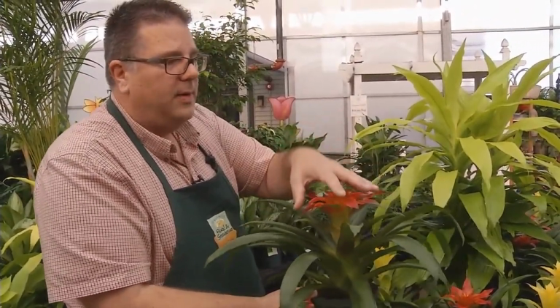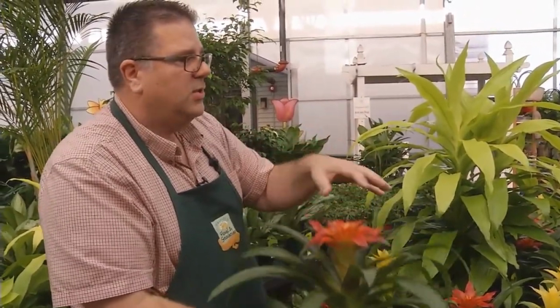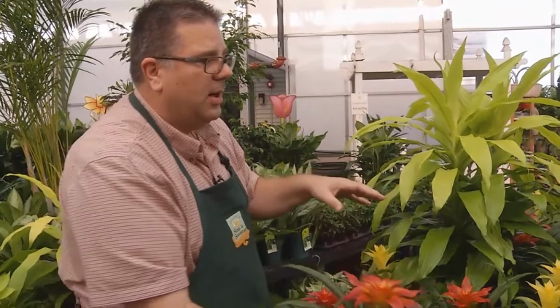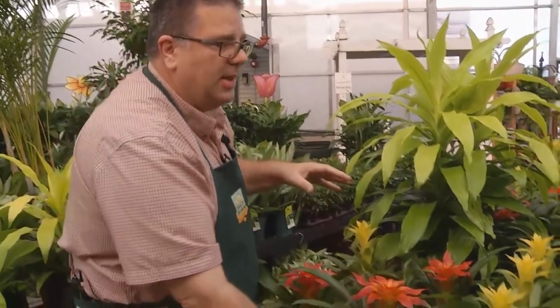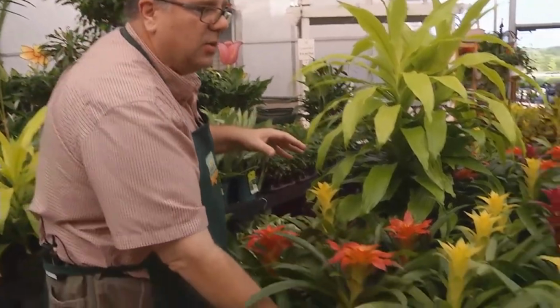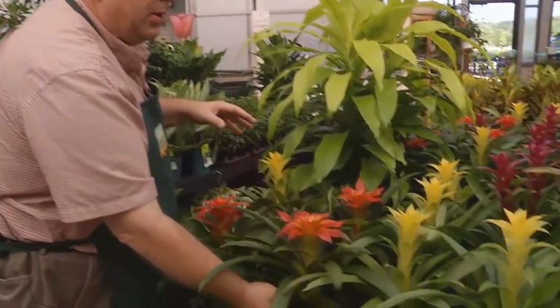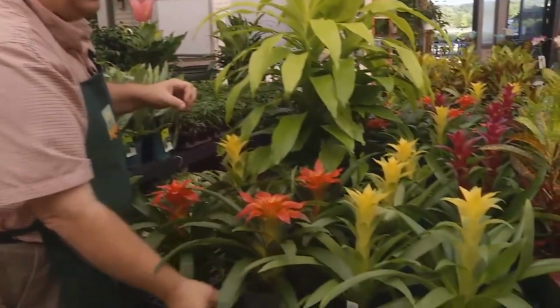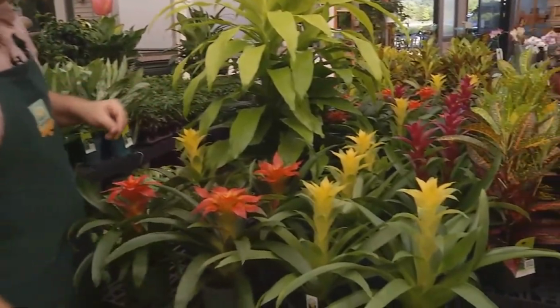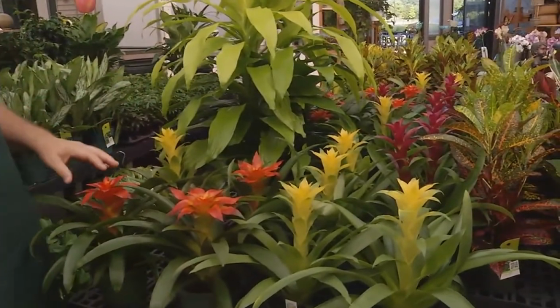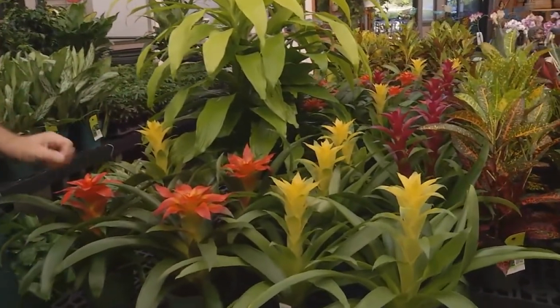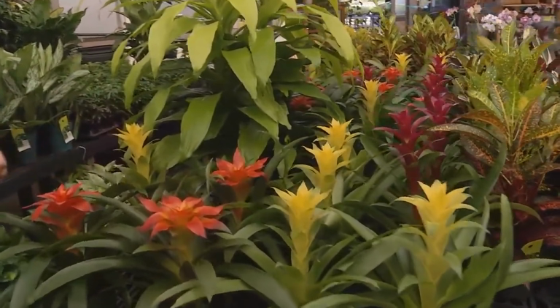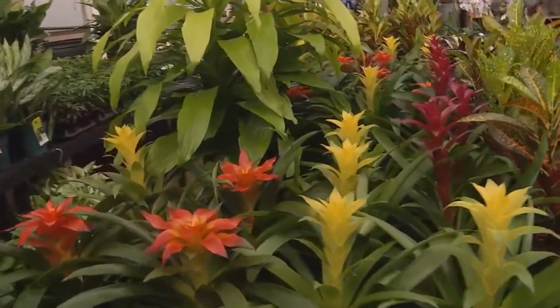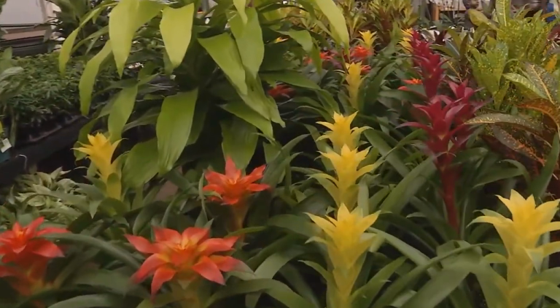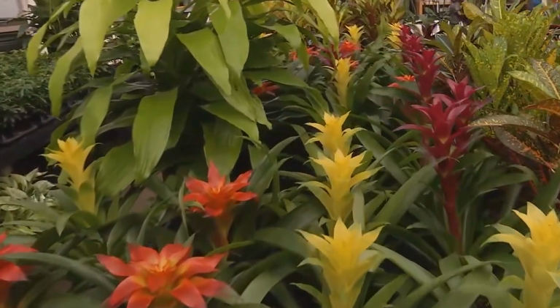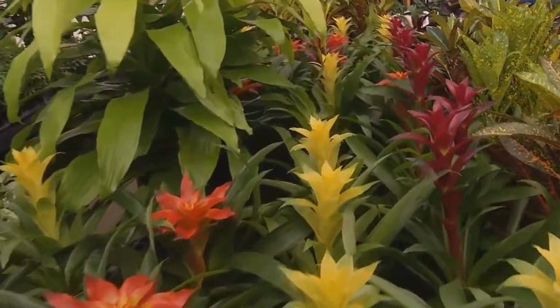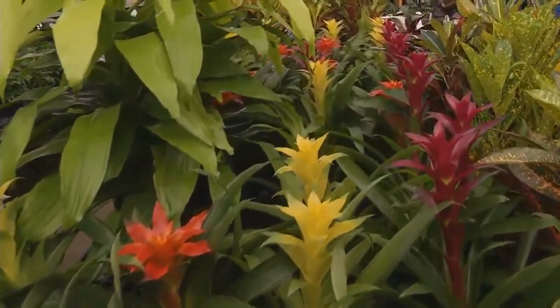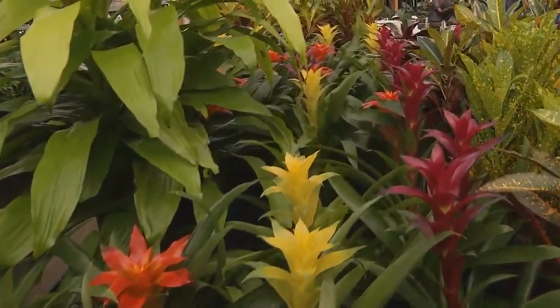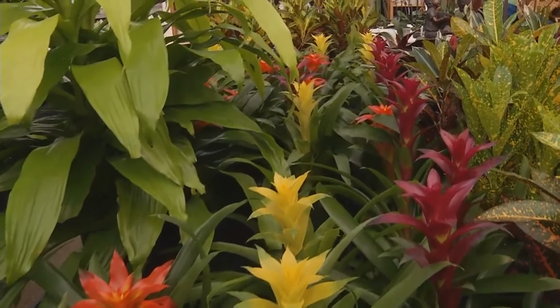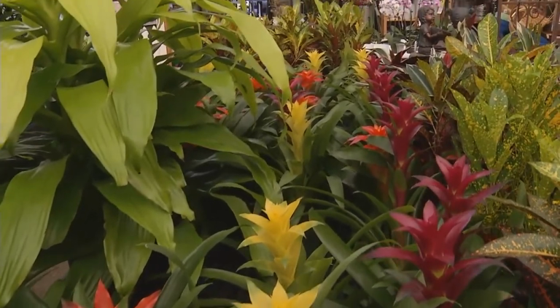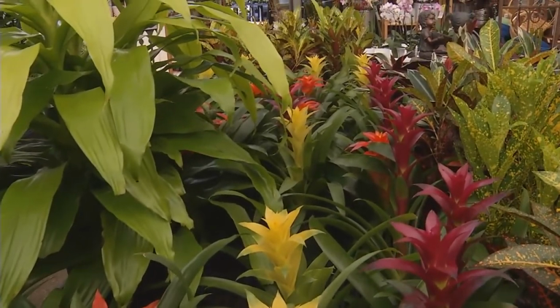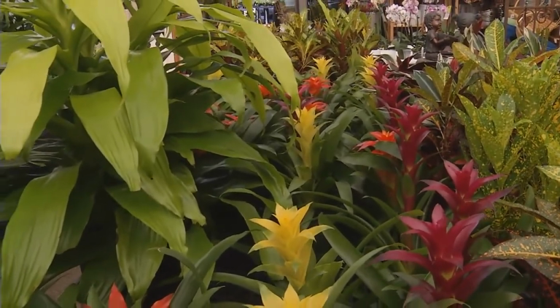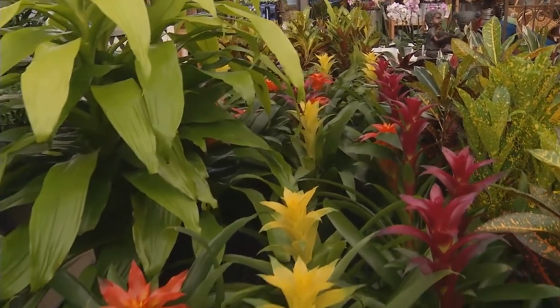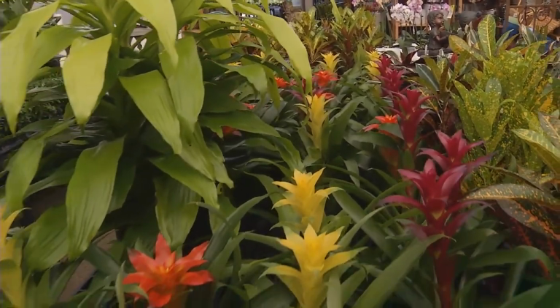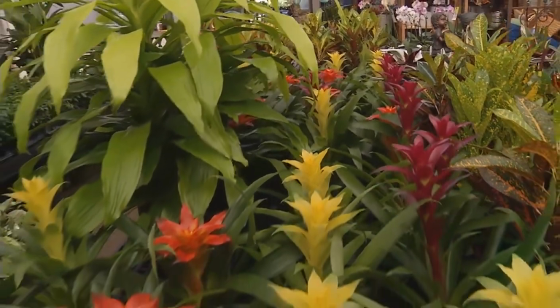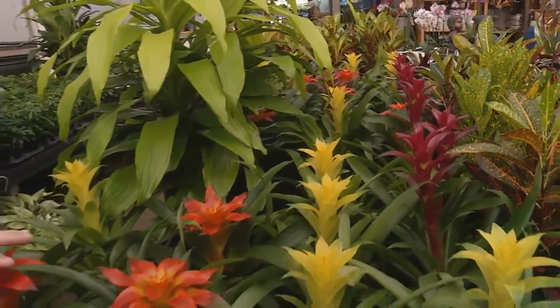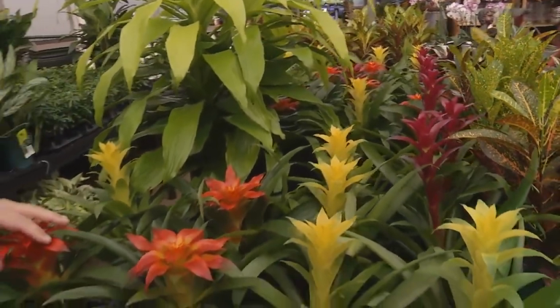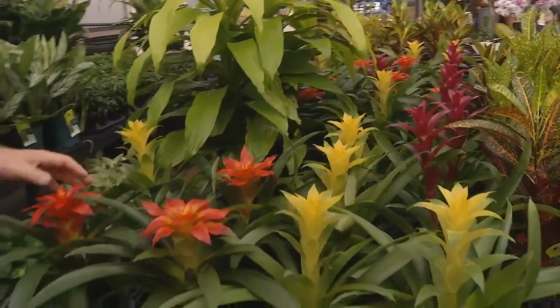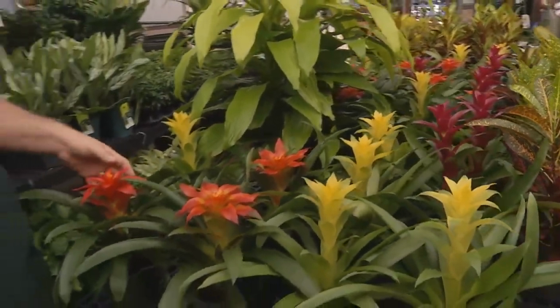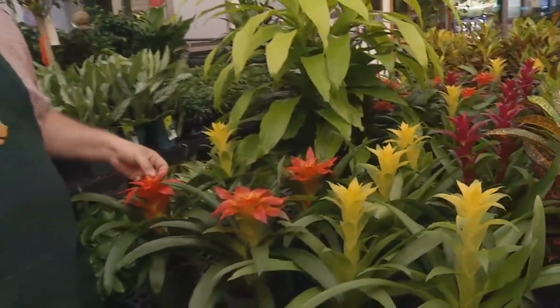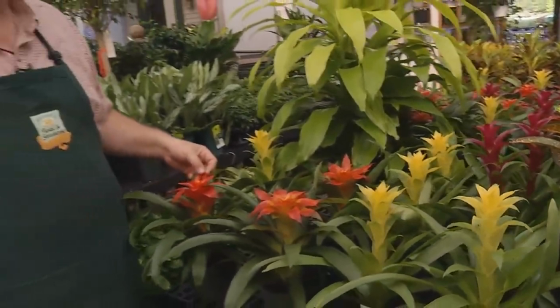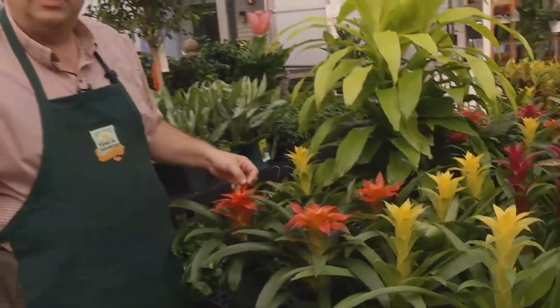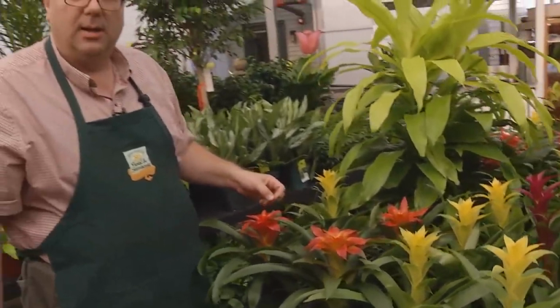They come in nice fall colors — yellows, burgundies, some bronzy orange colors — just a really beautiful plant that's going to last you for a good 12 to 16 weeks in color.